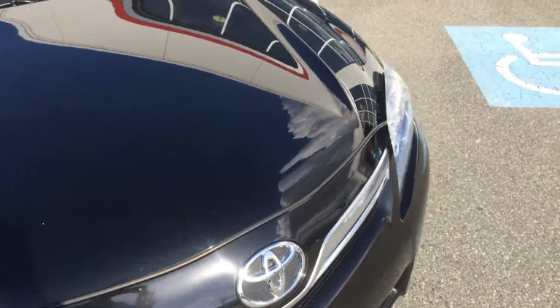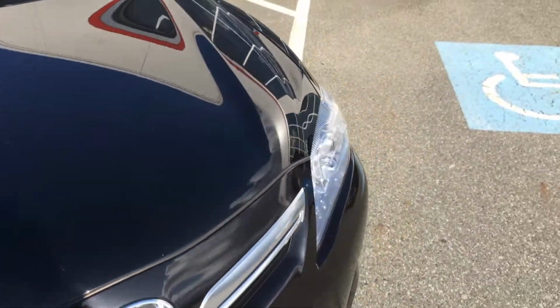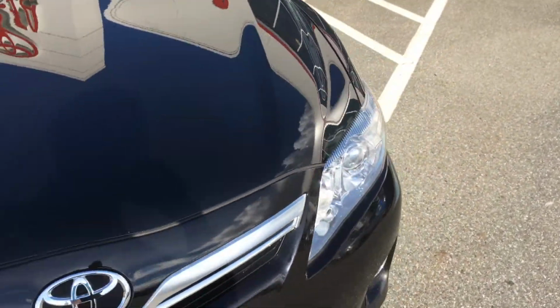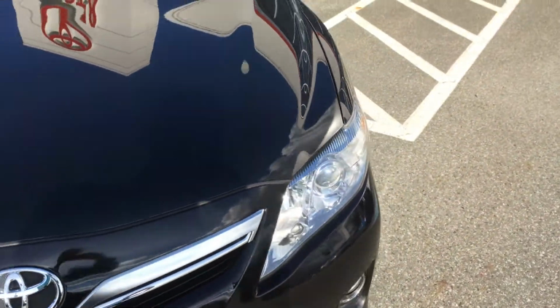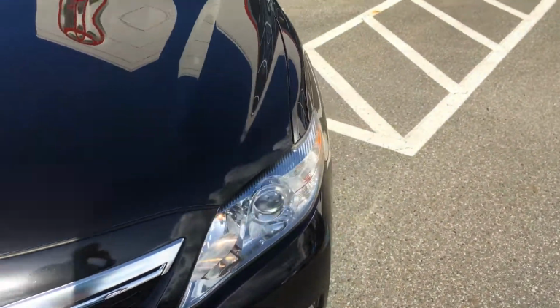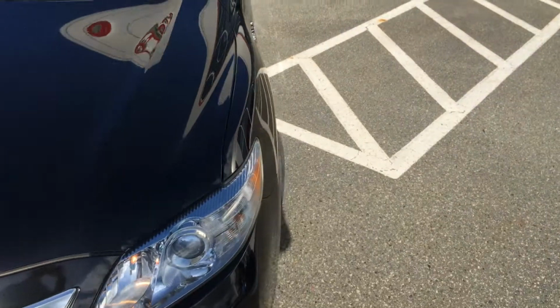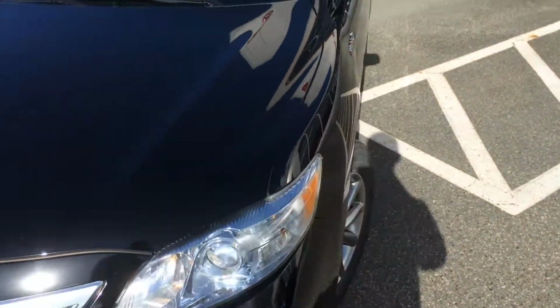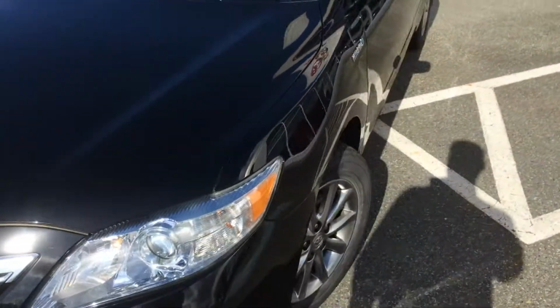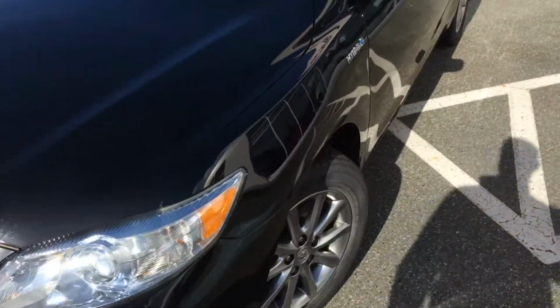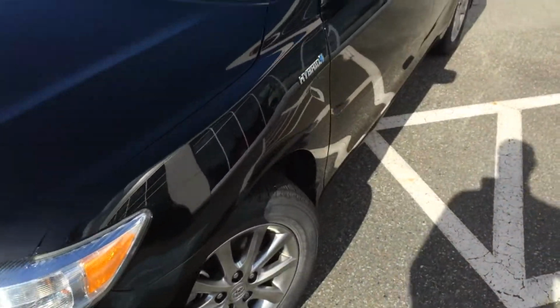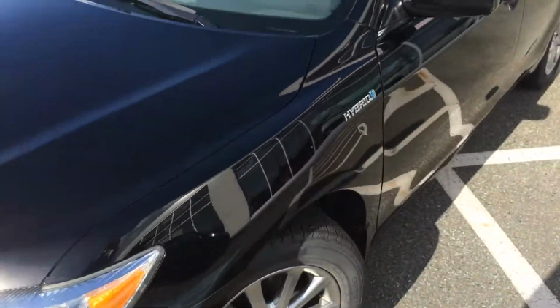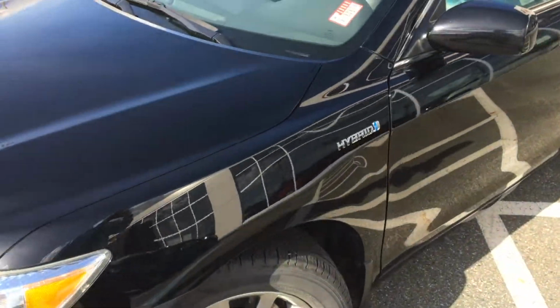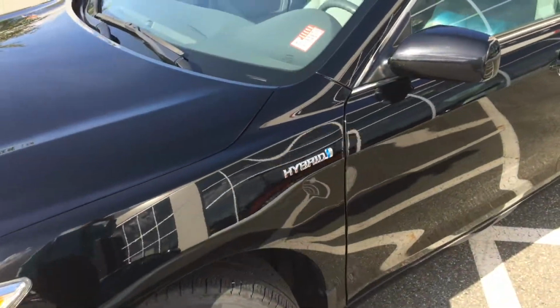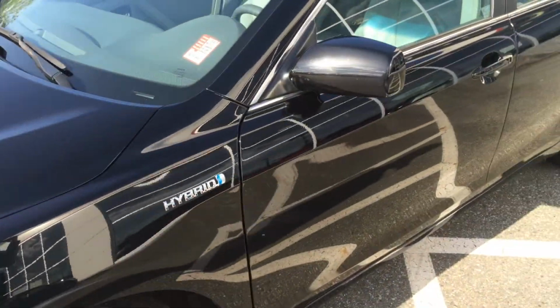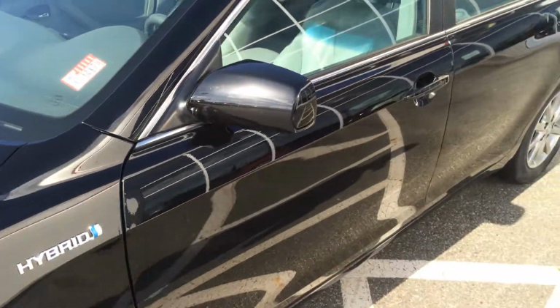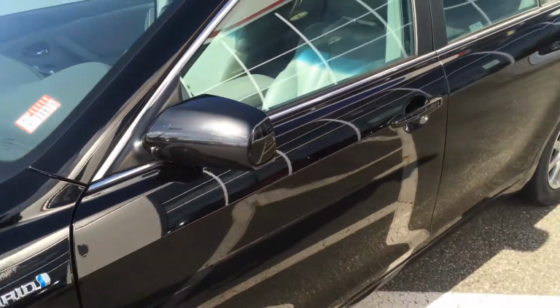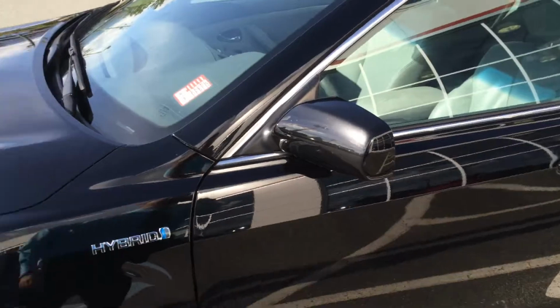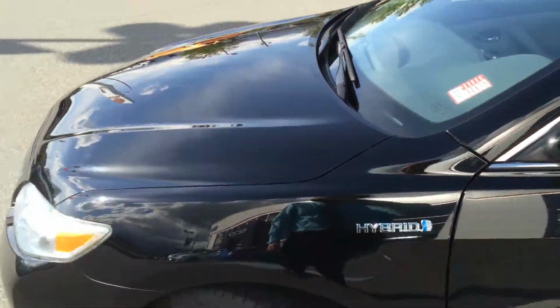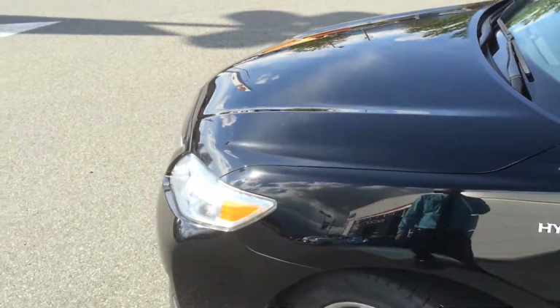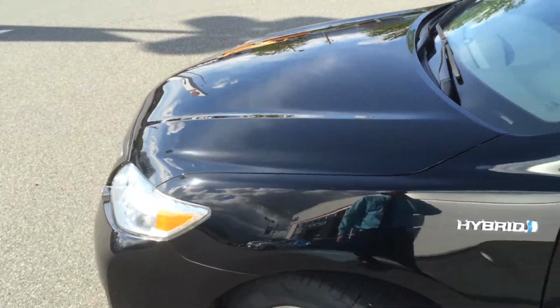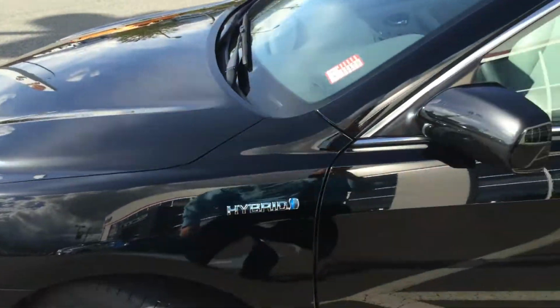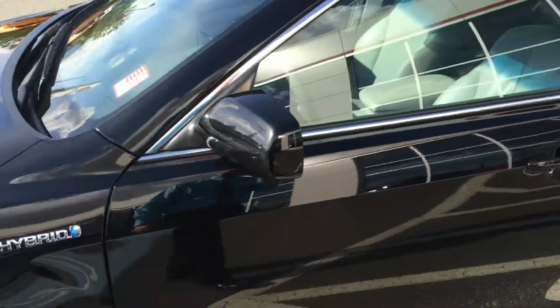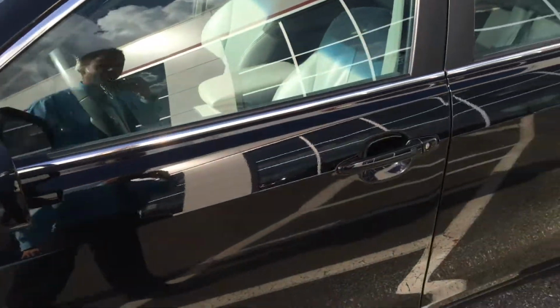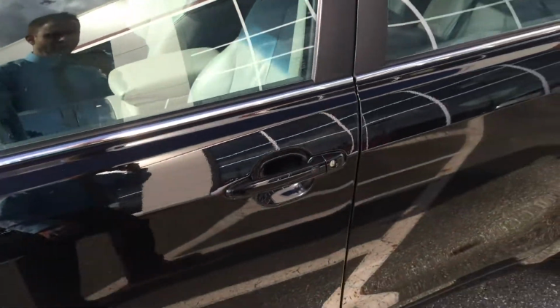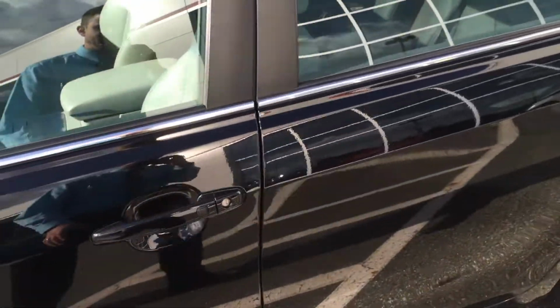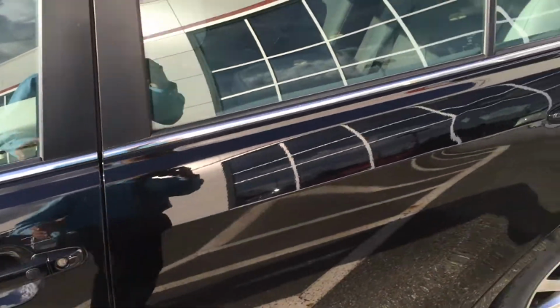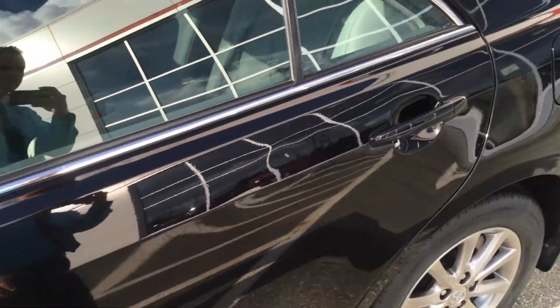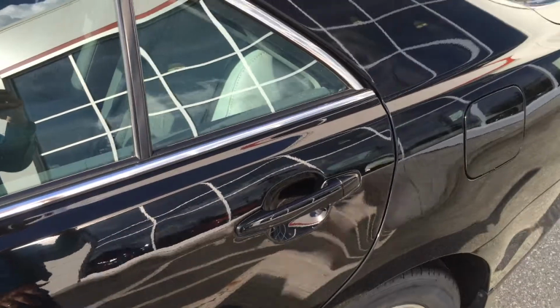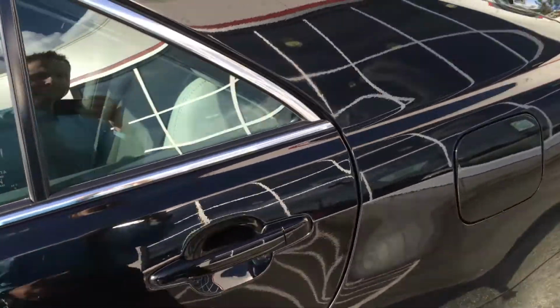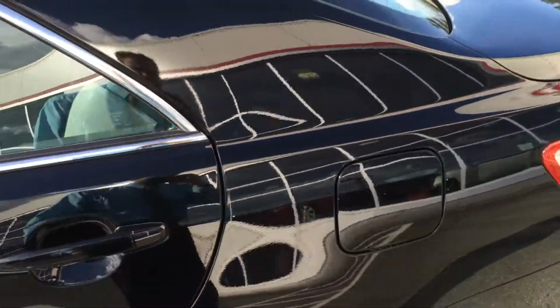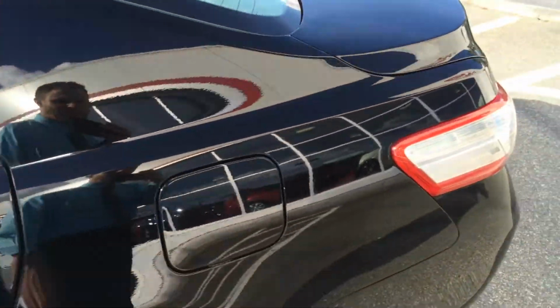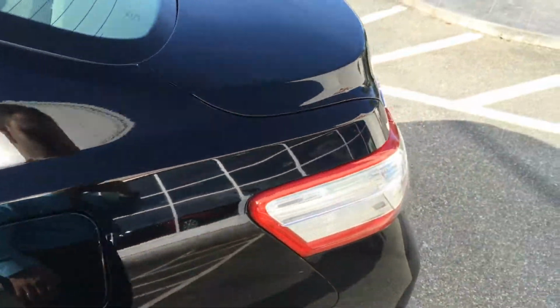This car, I should point out, we've not yet detailed or done anything to. You're seeing it exactly how it came in, so it is still going to get detailed, cleaned up, and polished. Being a black car, it looks quite good right now, but it will look even better once we're done our part.